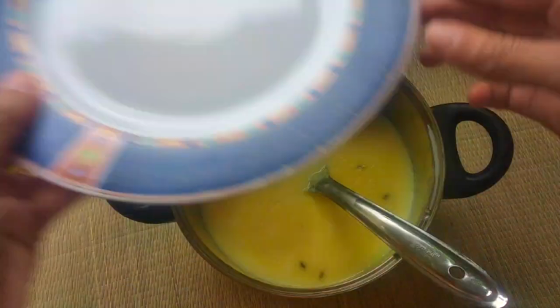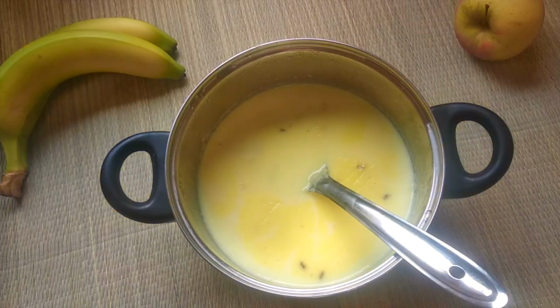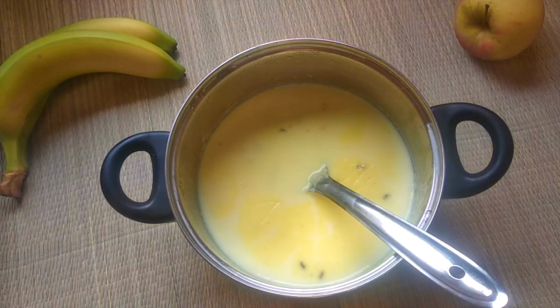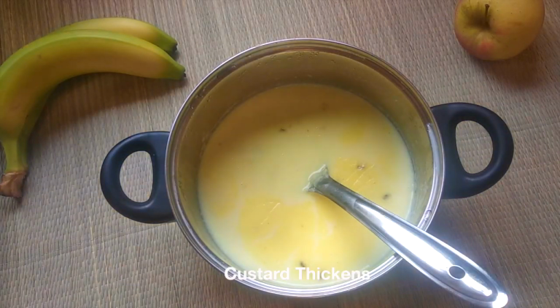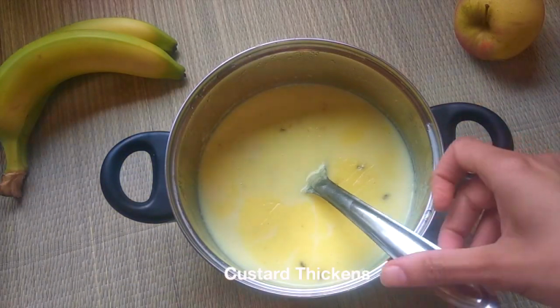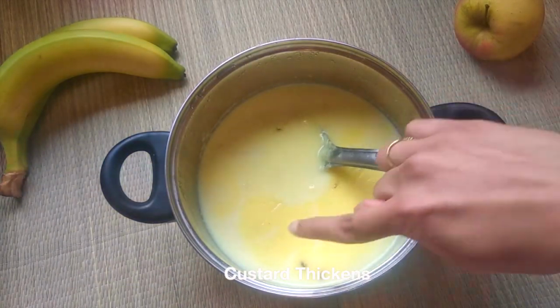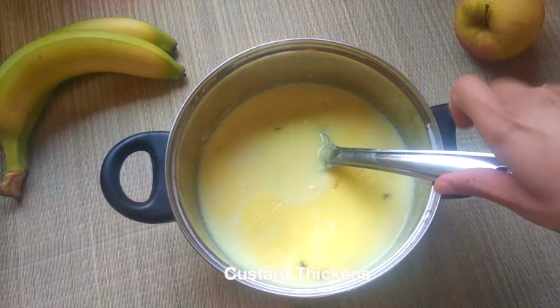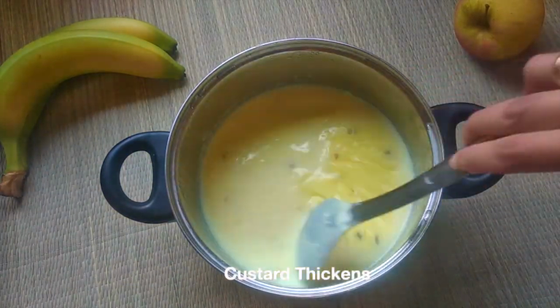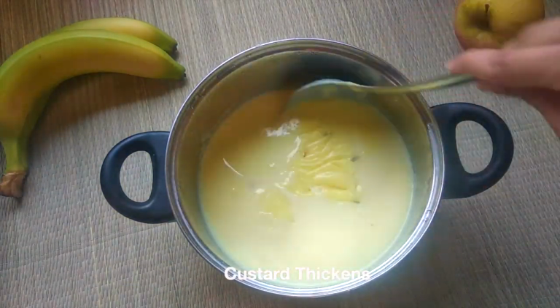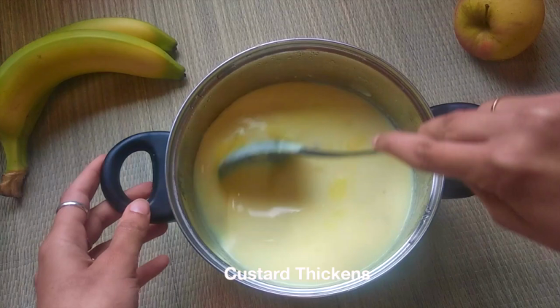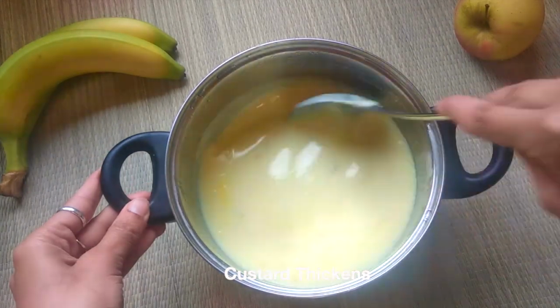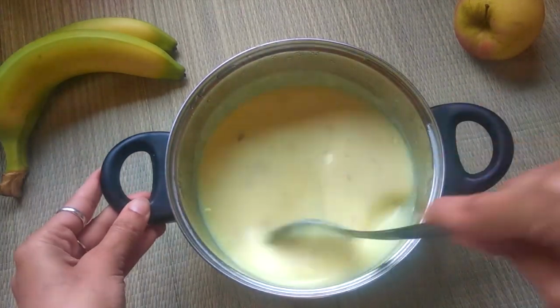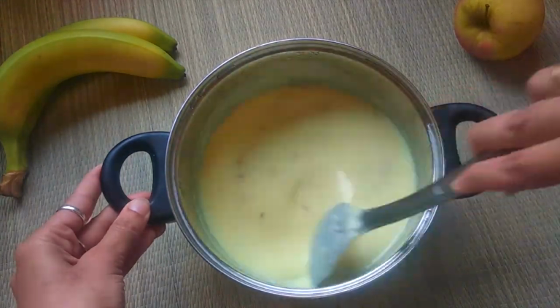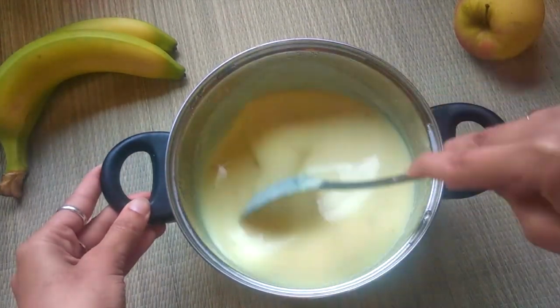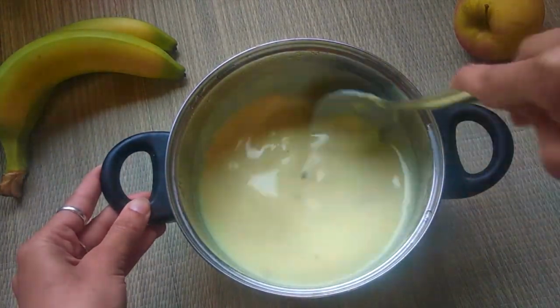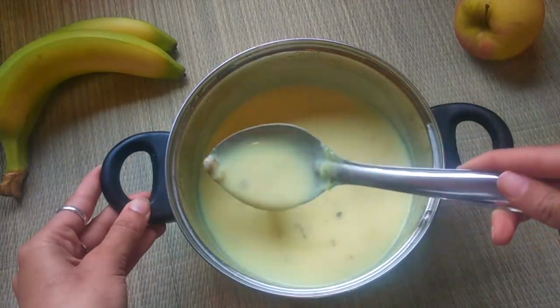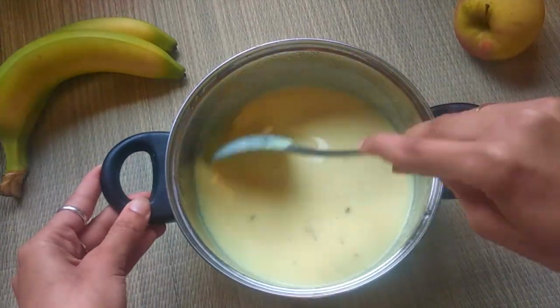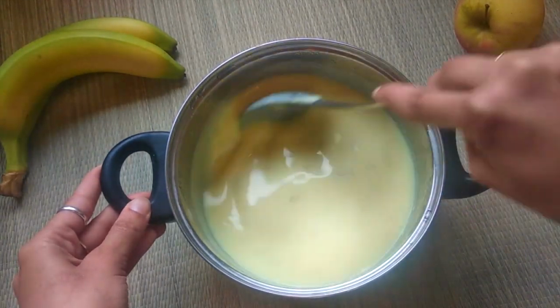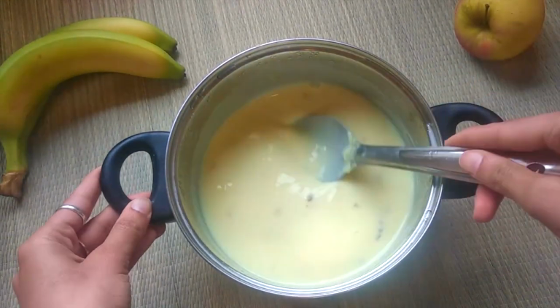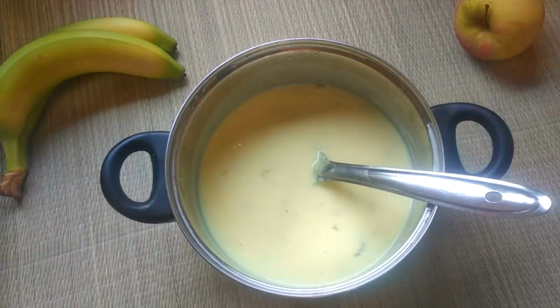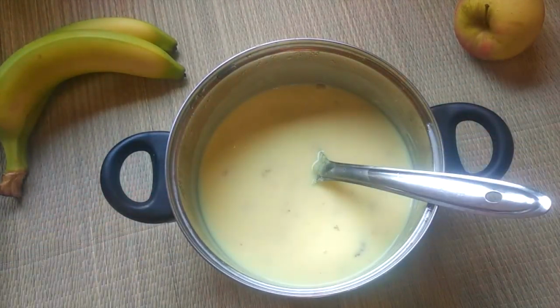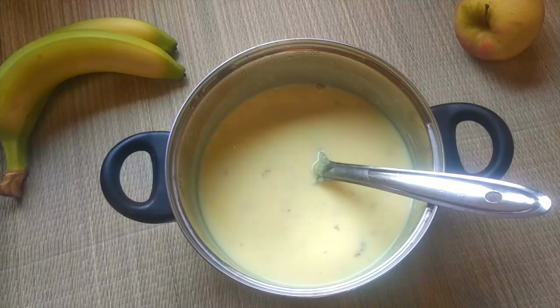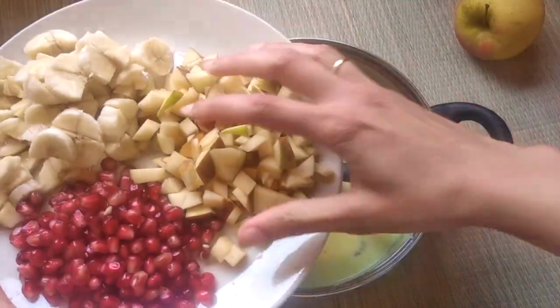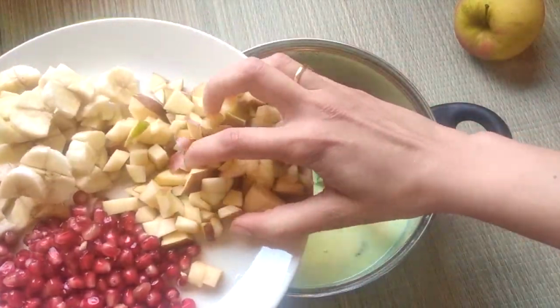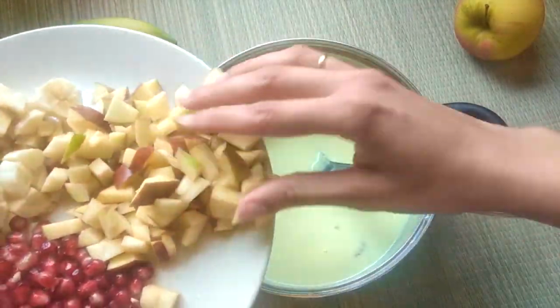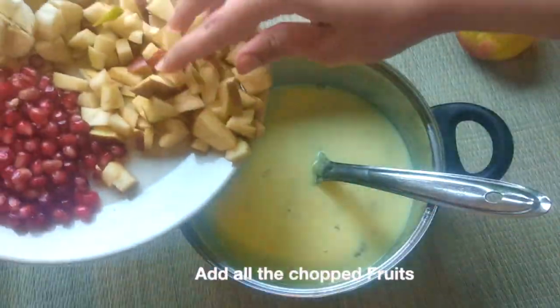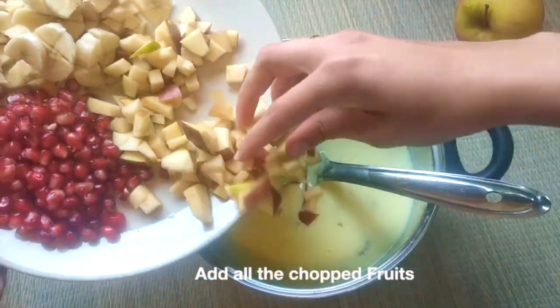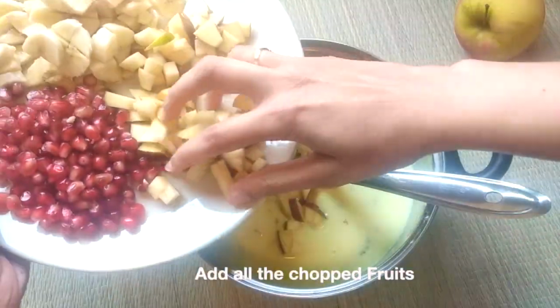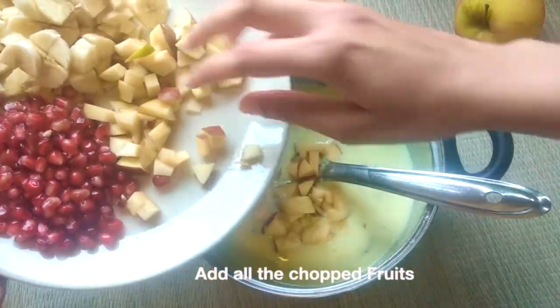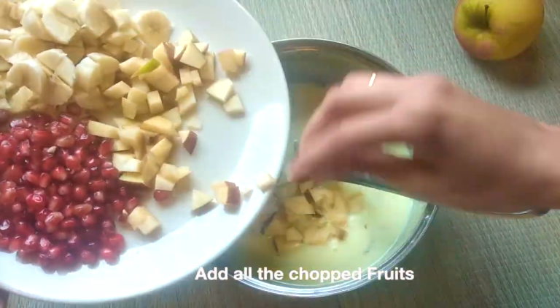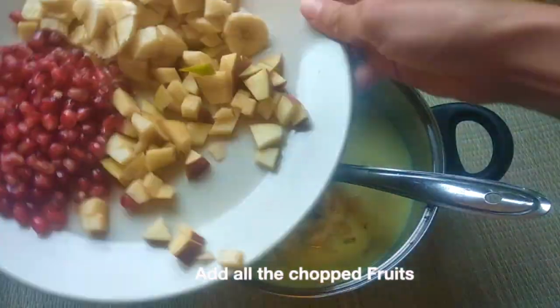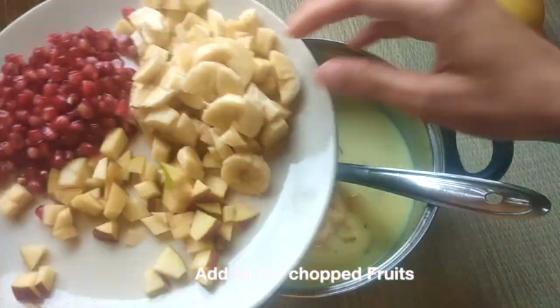After 1-2 hours, we can see that our custard milk is cold and the consistency has also increased. Now add all the chopped fruits and stir well.